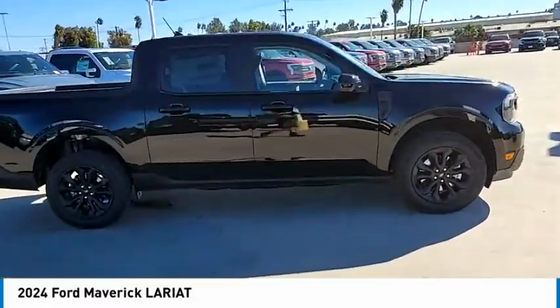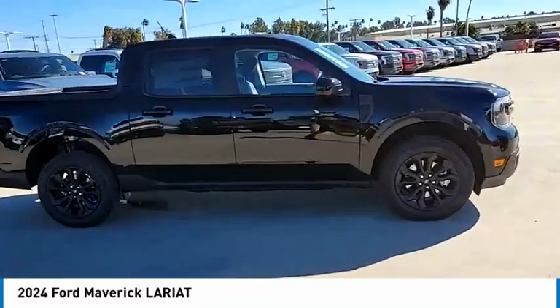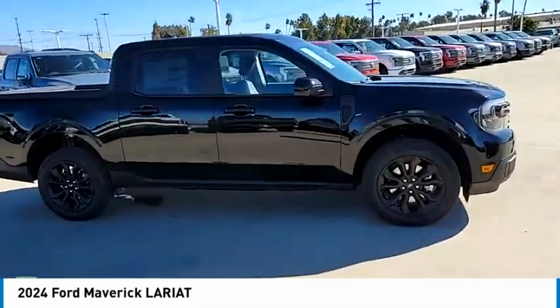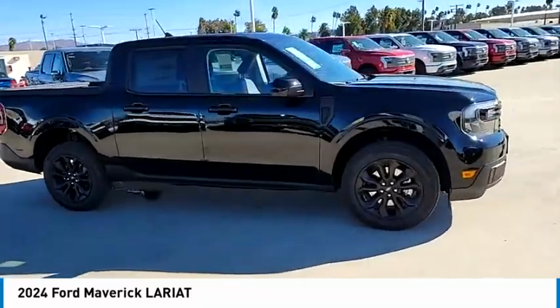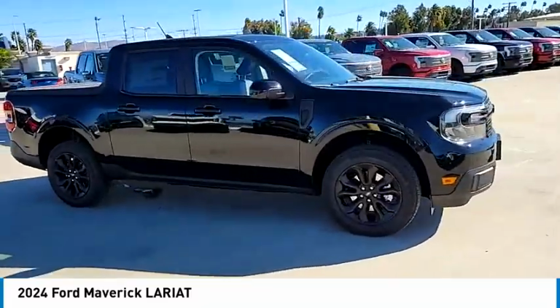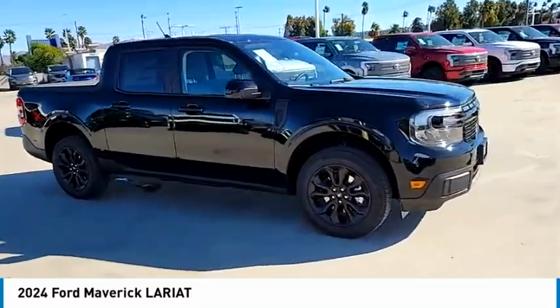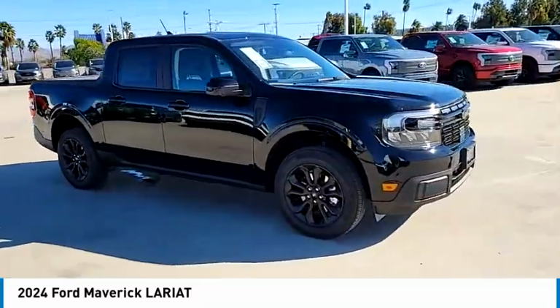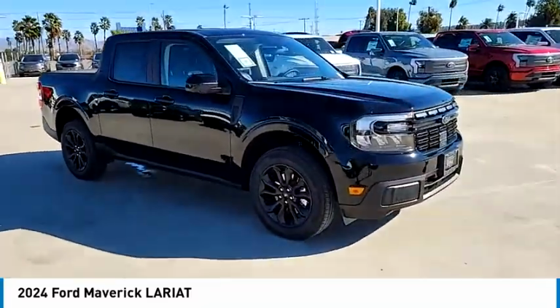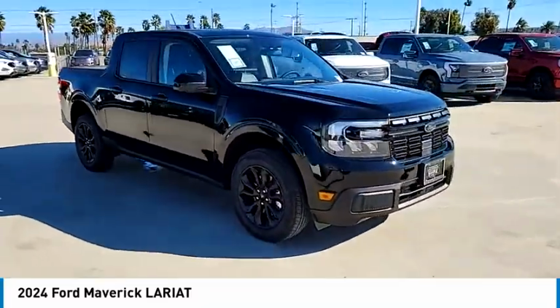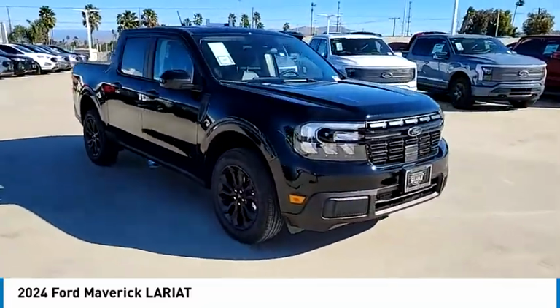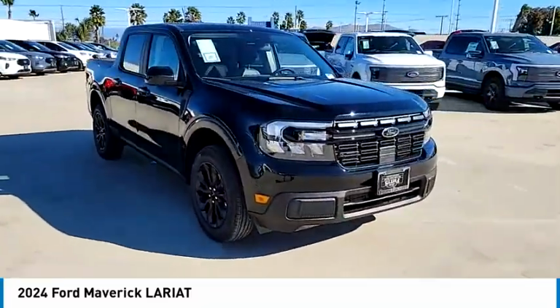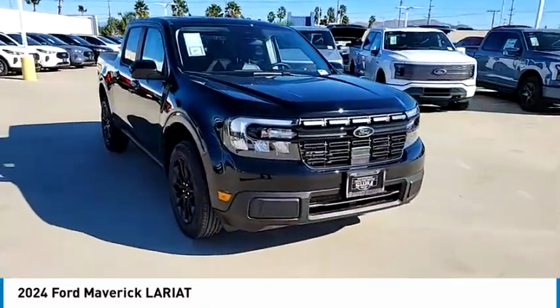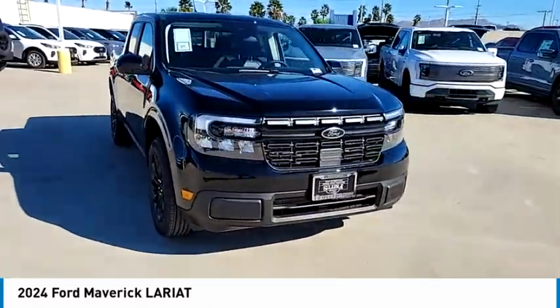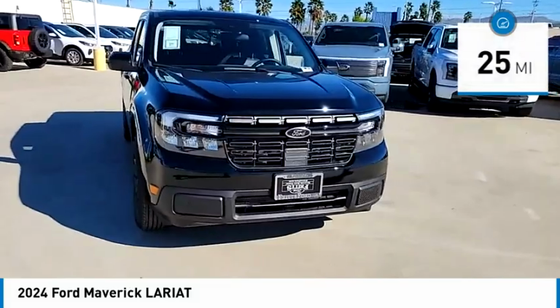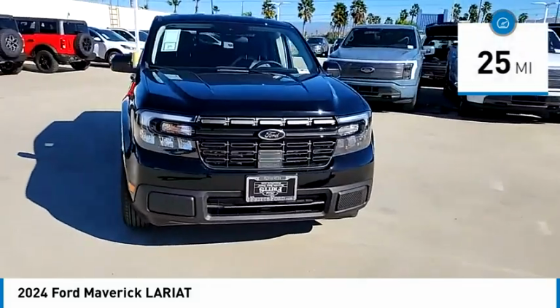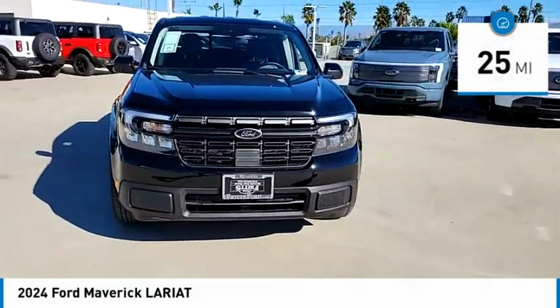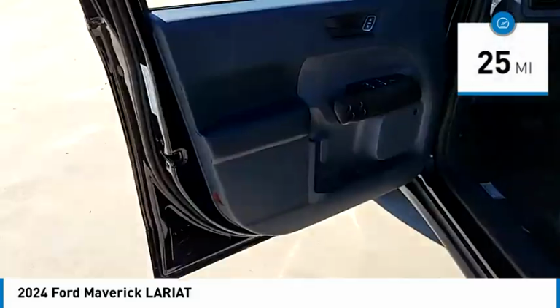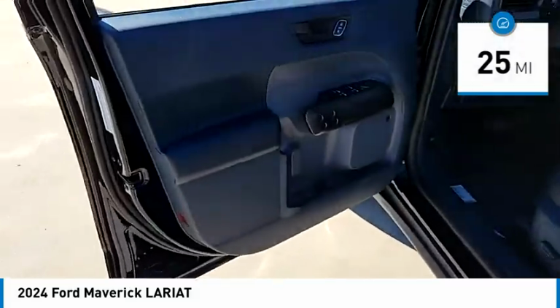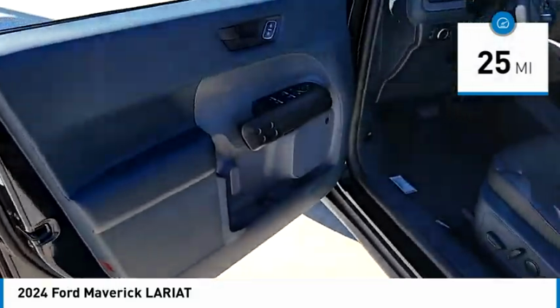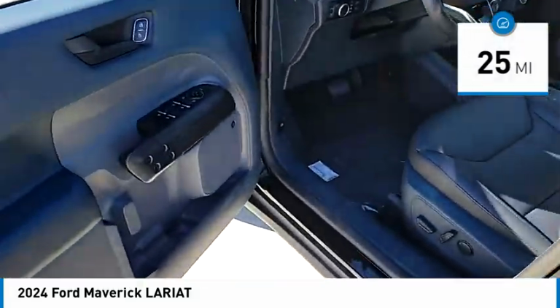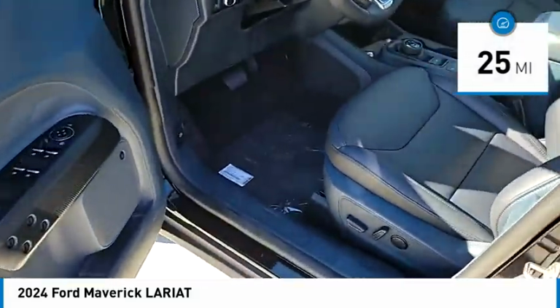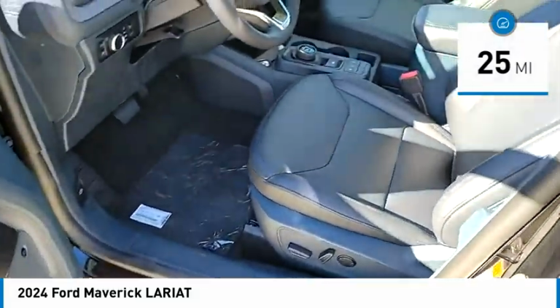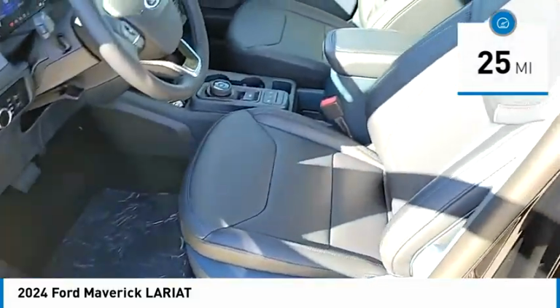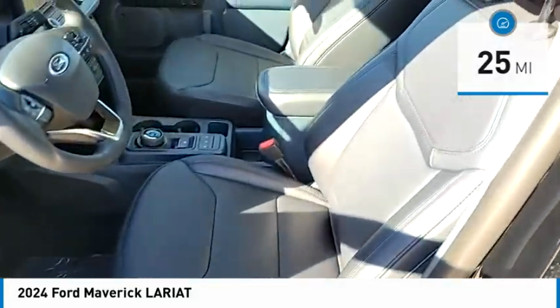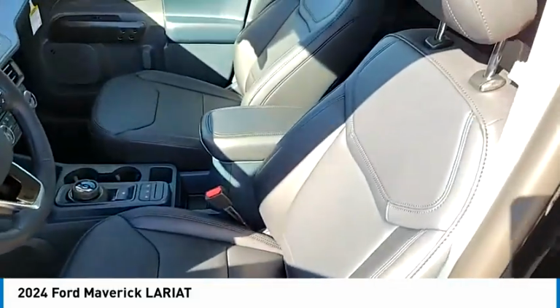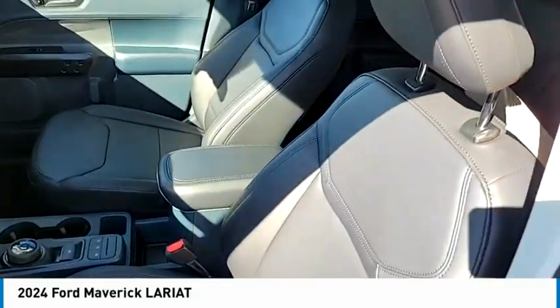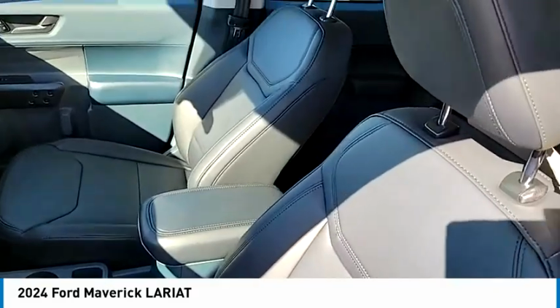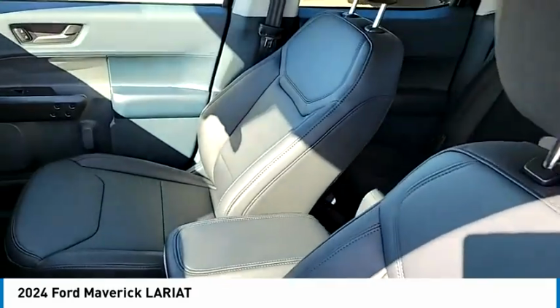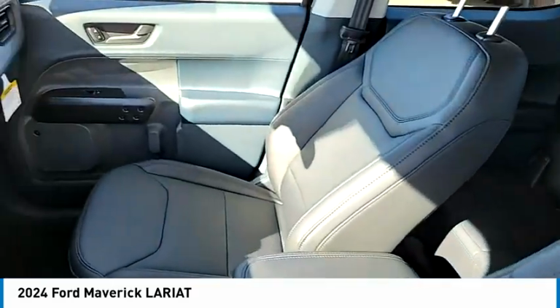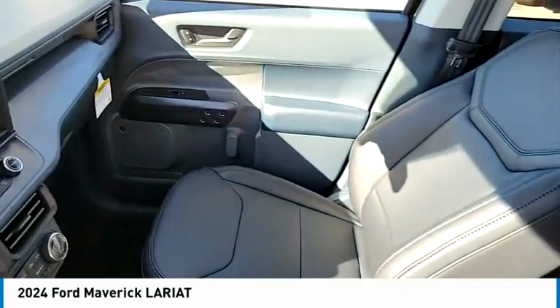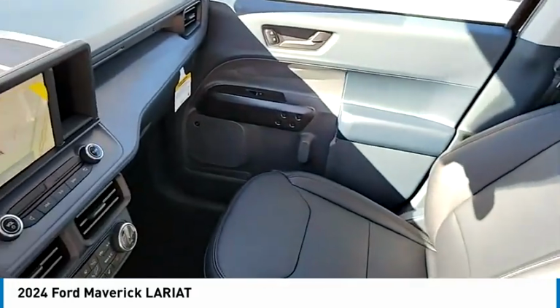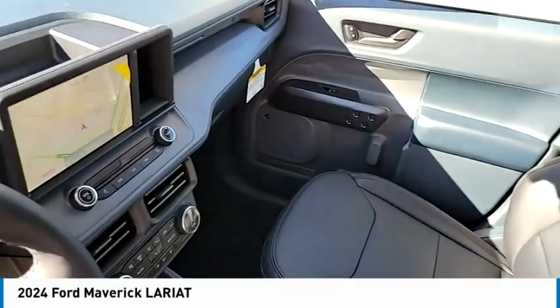Its muscle car themed trim package includes a distinct hood and spacious interior. This vehicle has less than 100 miles. A vehicle like this doesn't come along every day — come in and get it before someone else does.